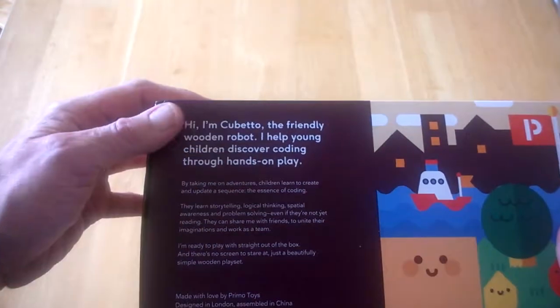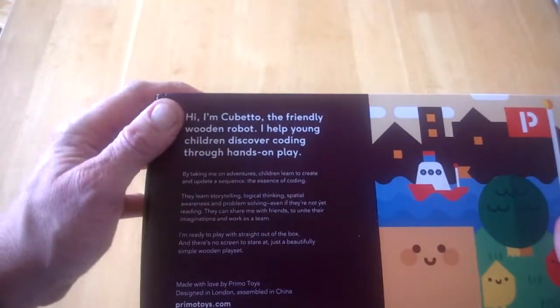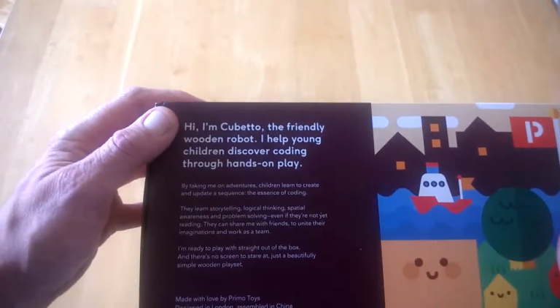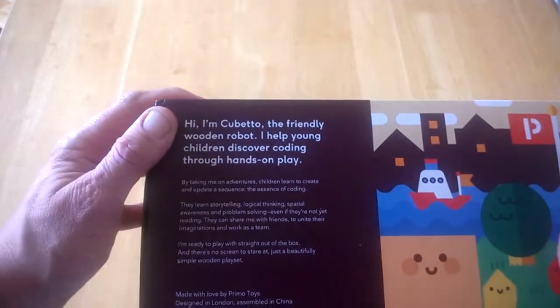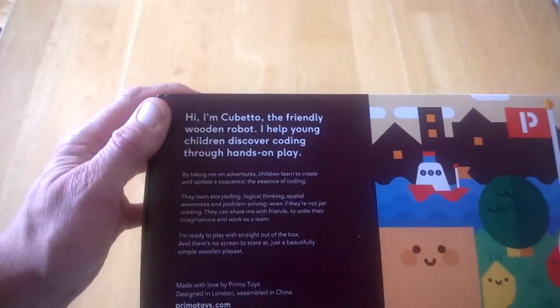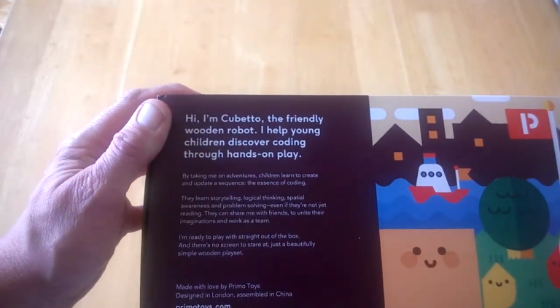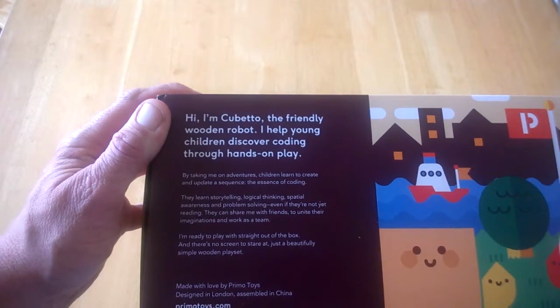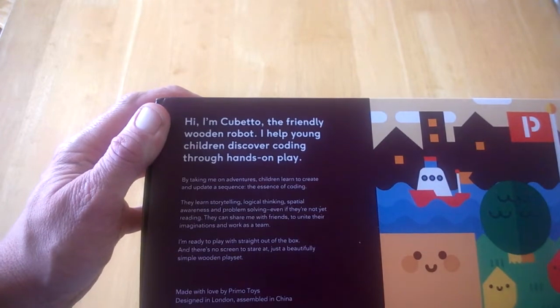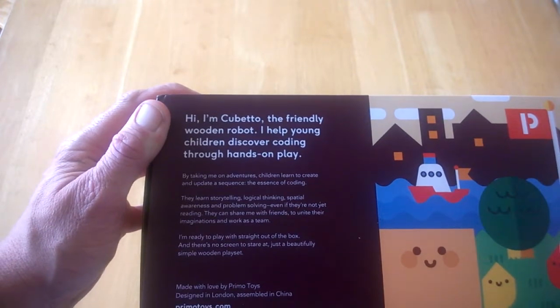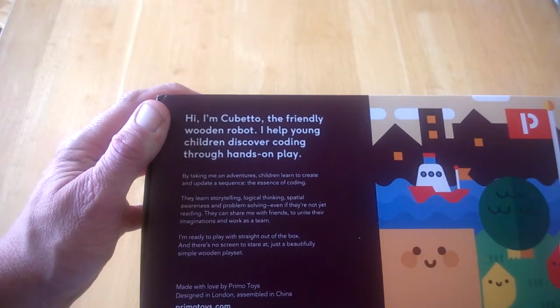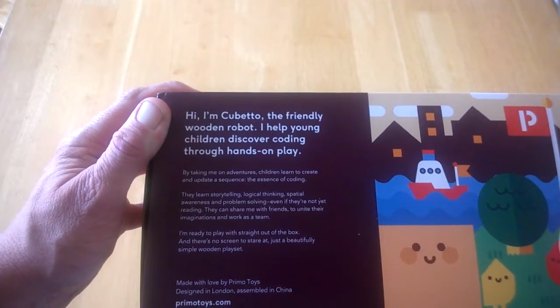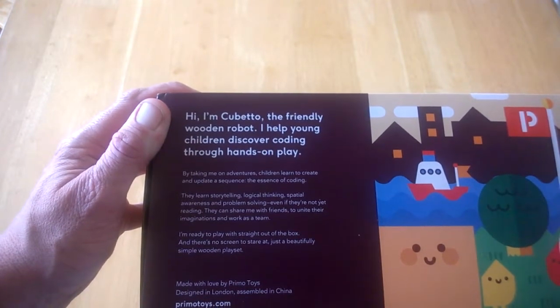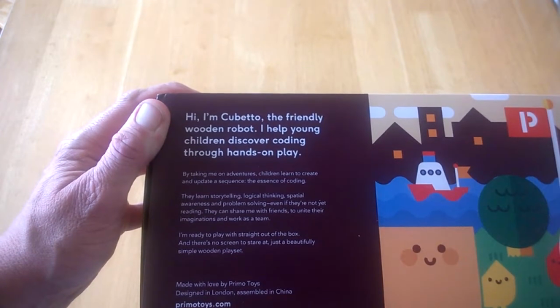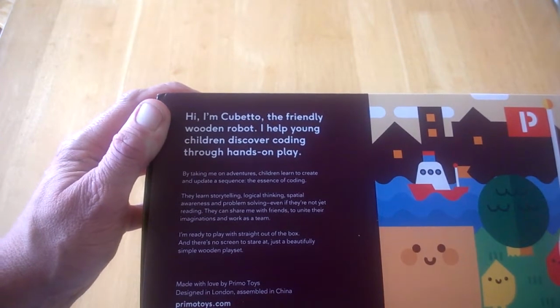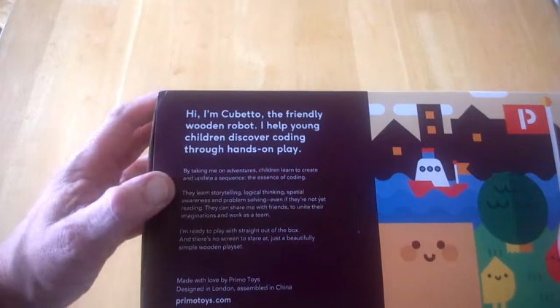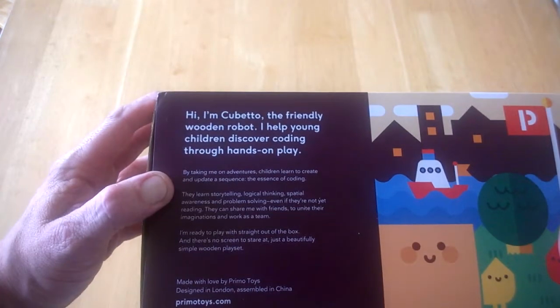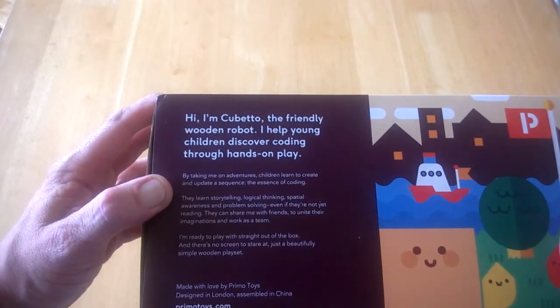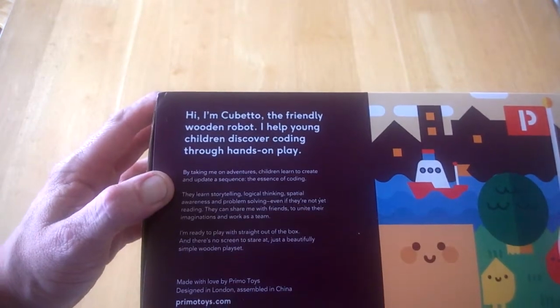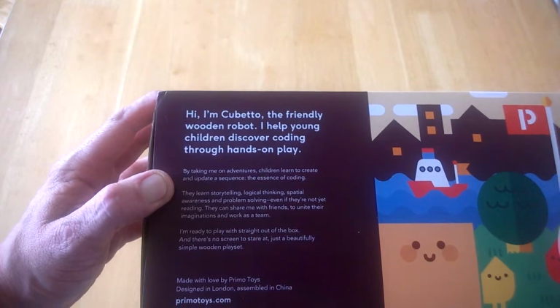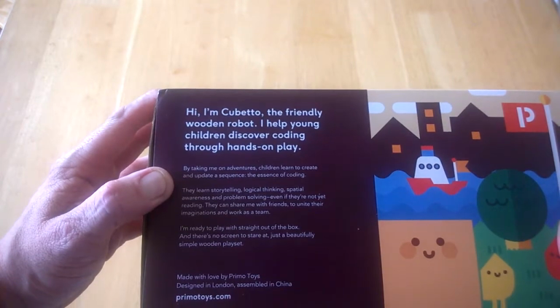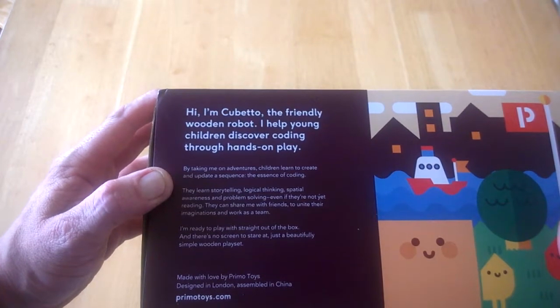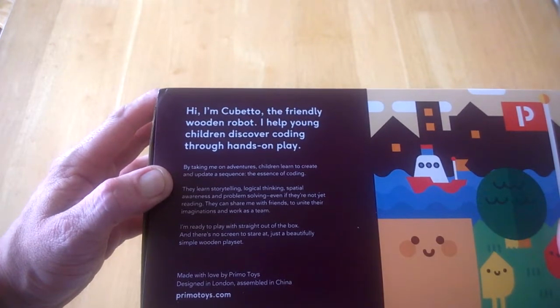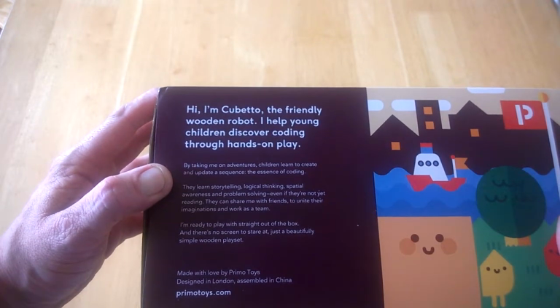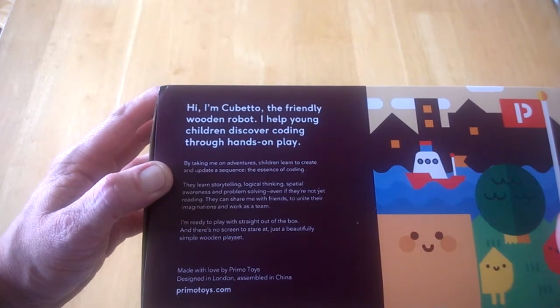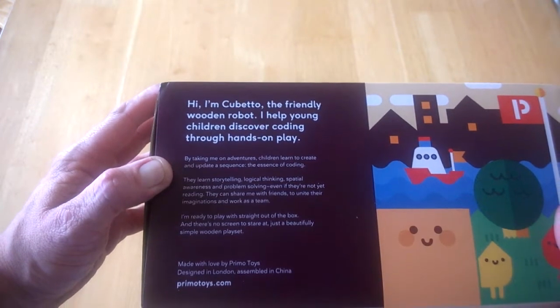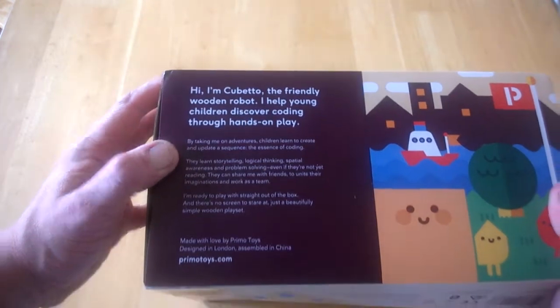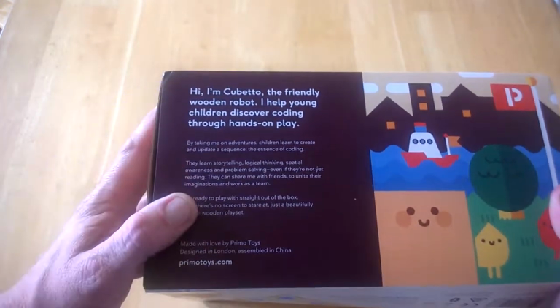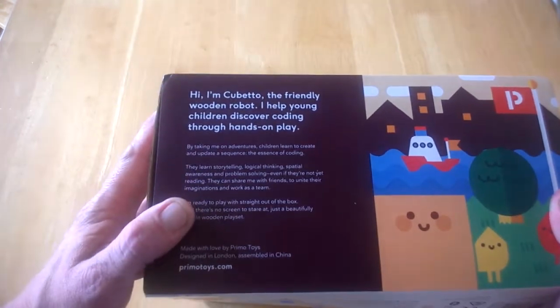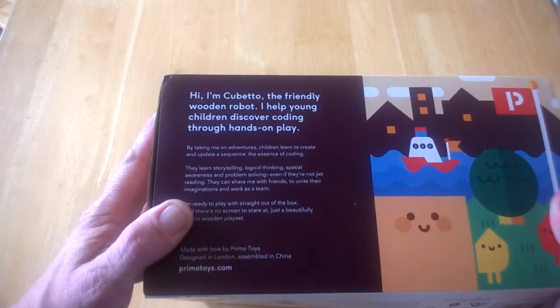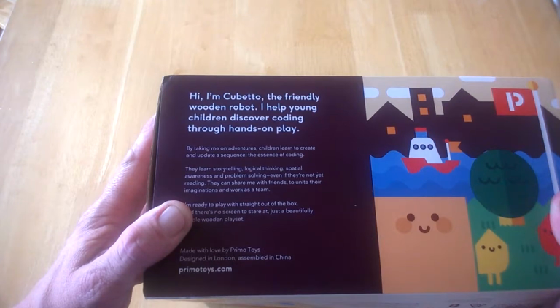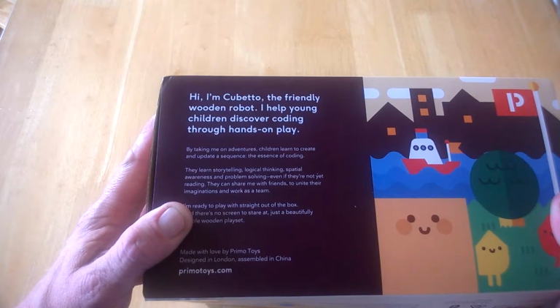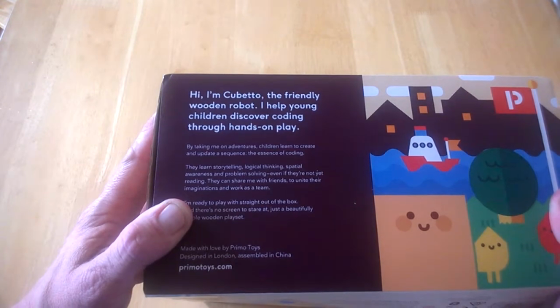It's called Cubetto and he's a friendly wooden robot that helps children discover coding through hands-on play. You'll take on adventures and learn how to create, update, and sequence — the essence of coding. Children learn storytelling, logical thinking, and spatial awareness.